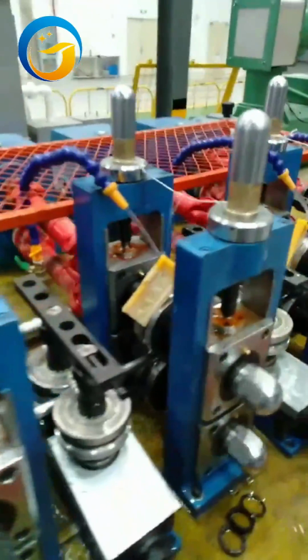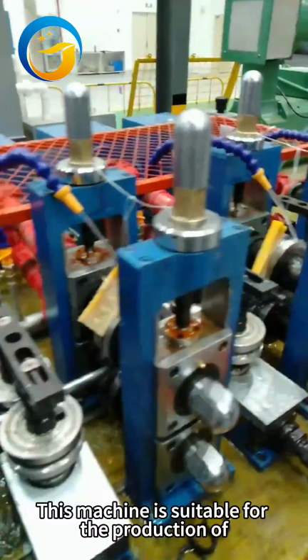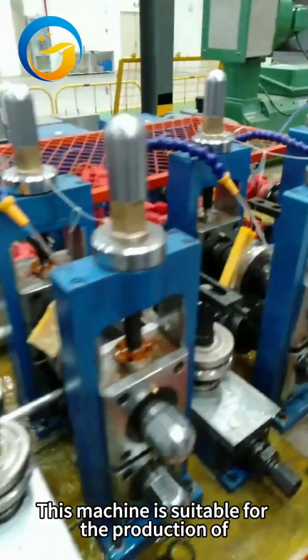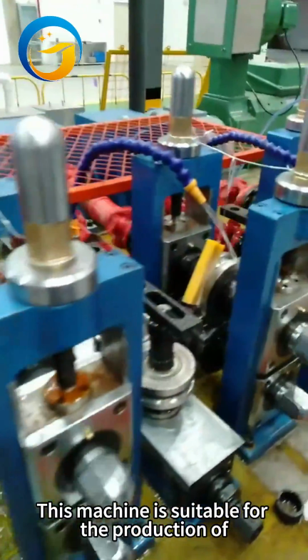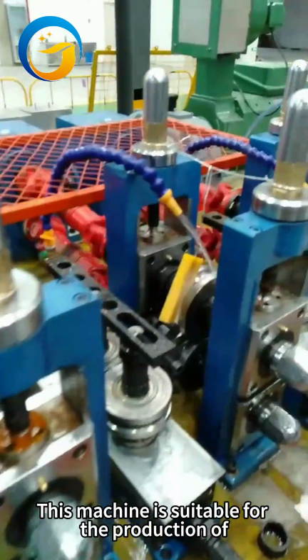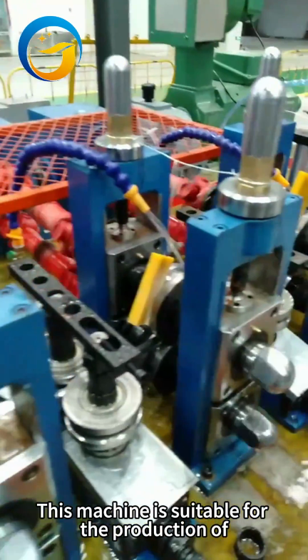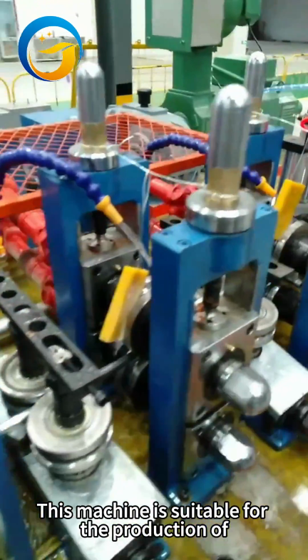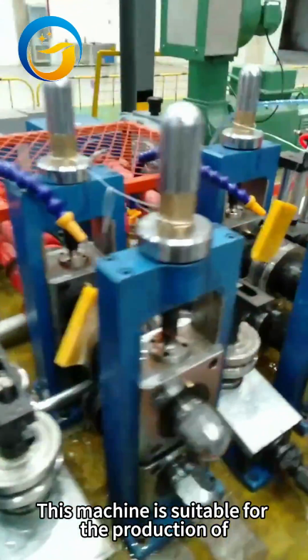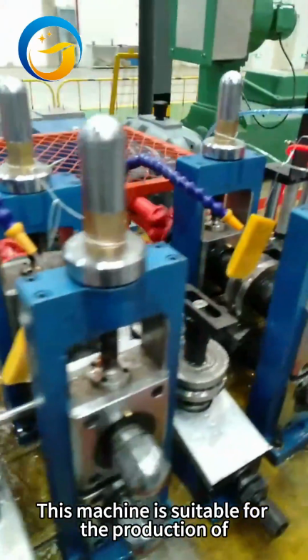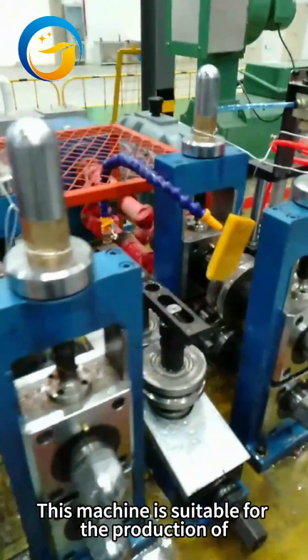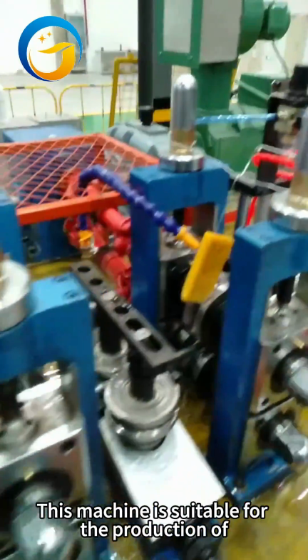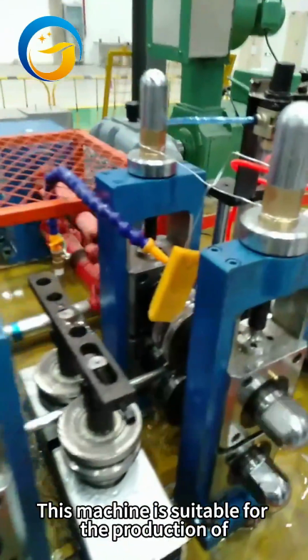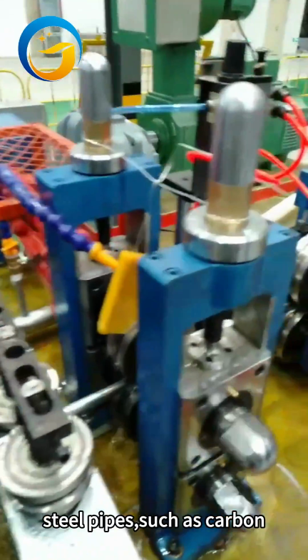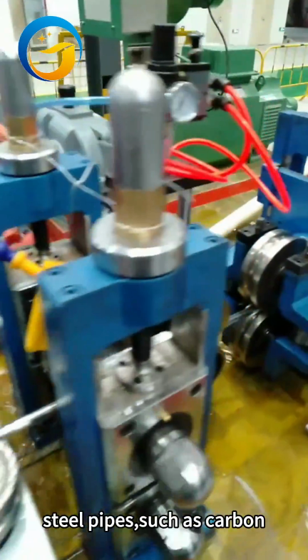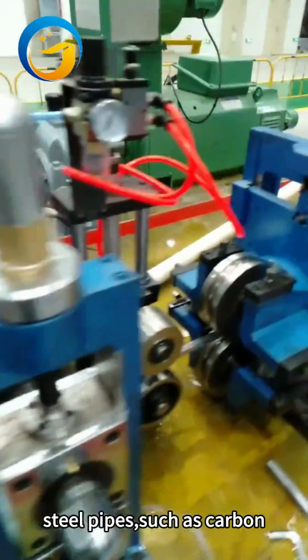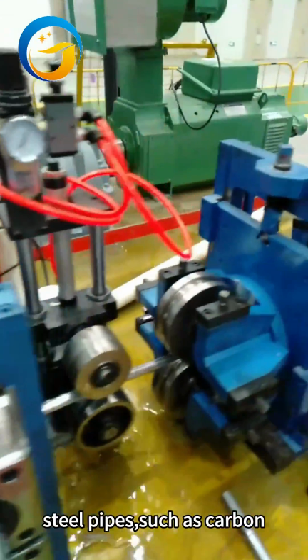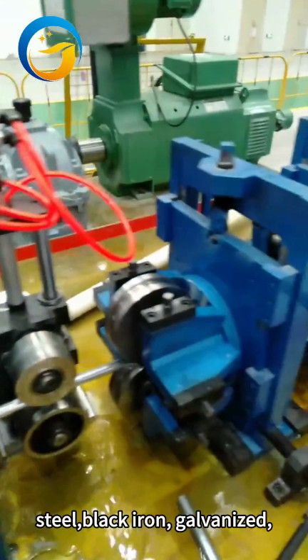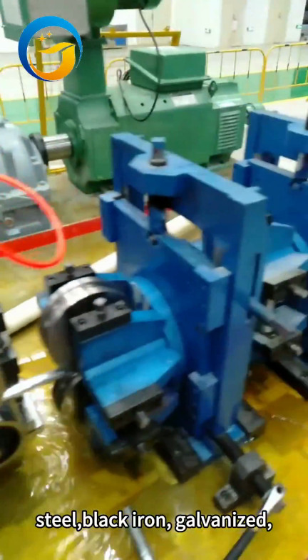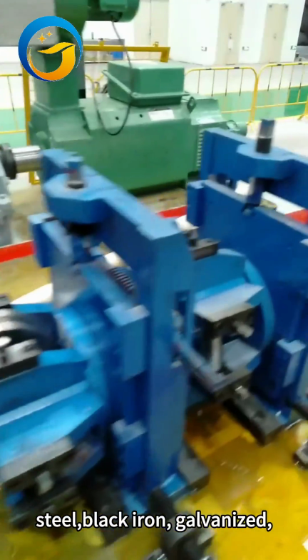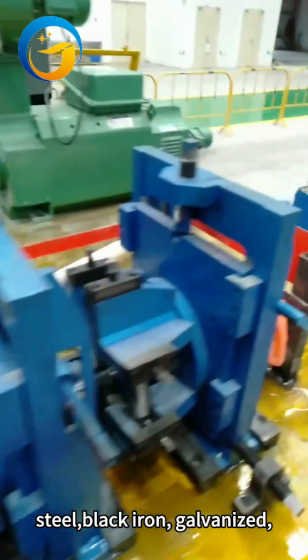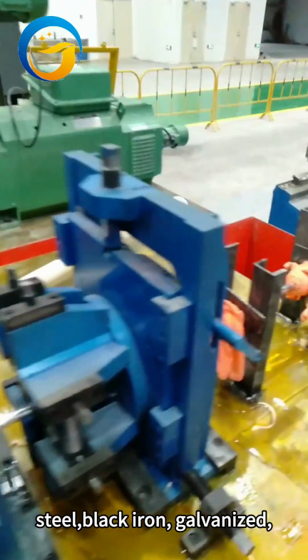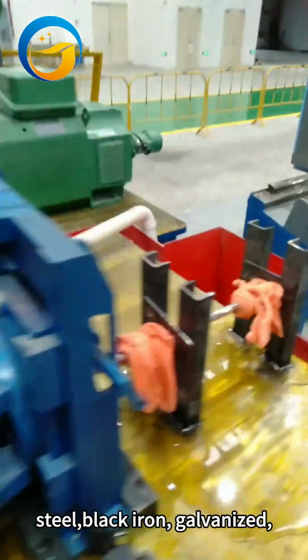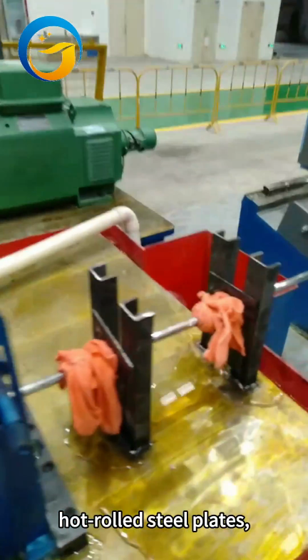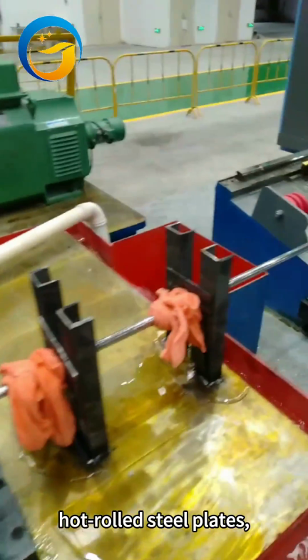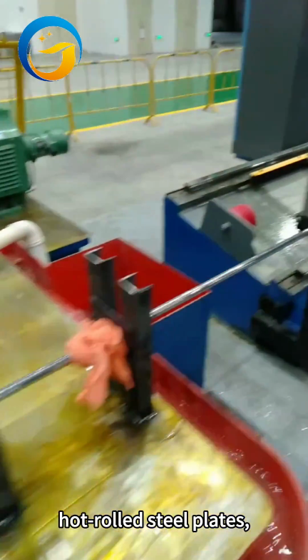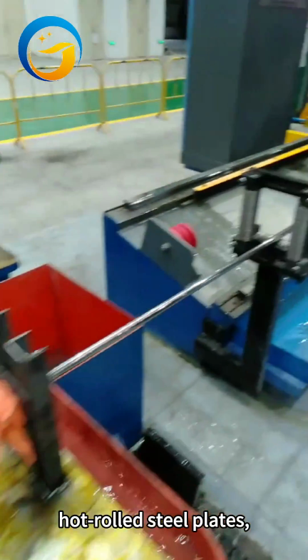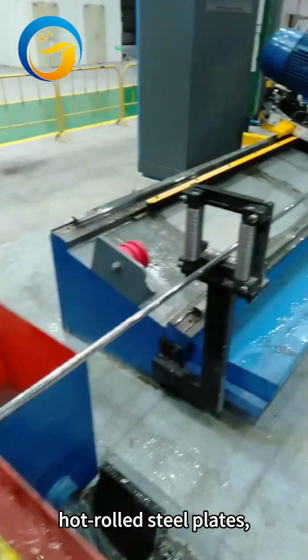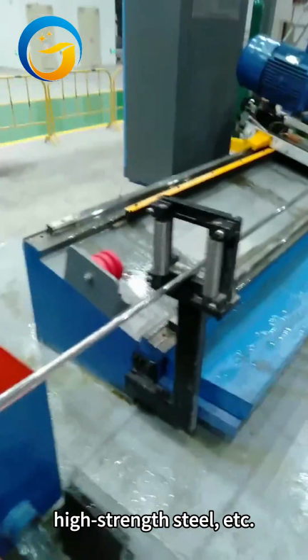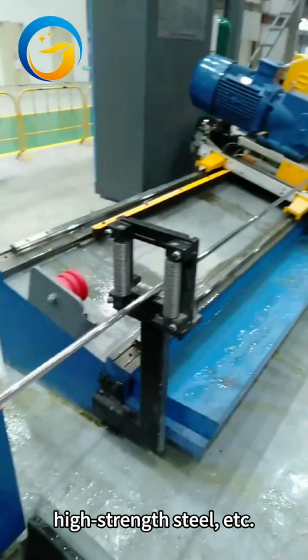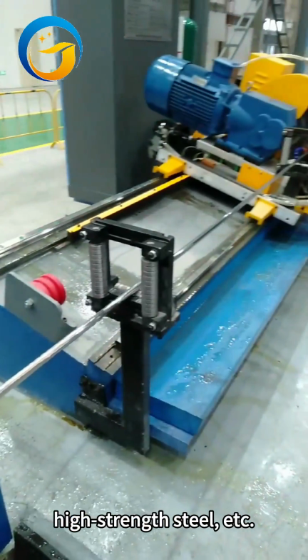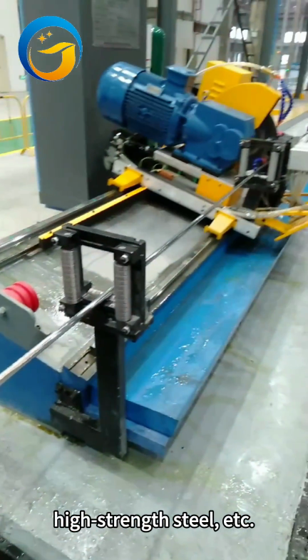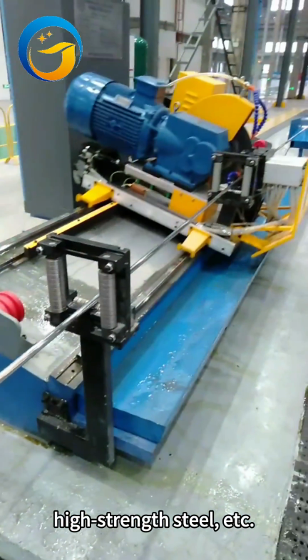This machine is suitable for the production of steel pipes, such as carbon steel, black iron, galvanized, hot rolled steel plates, high-strength steel, etc.